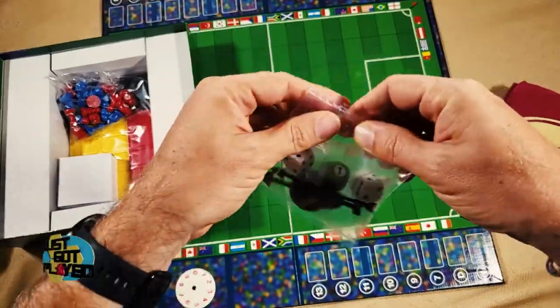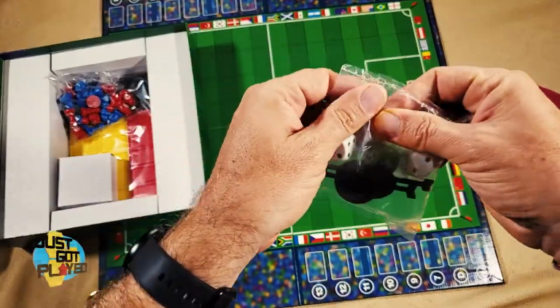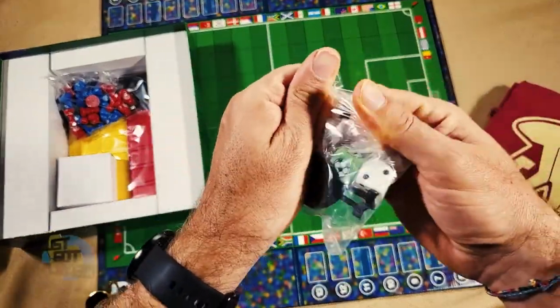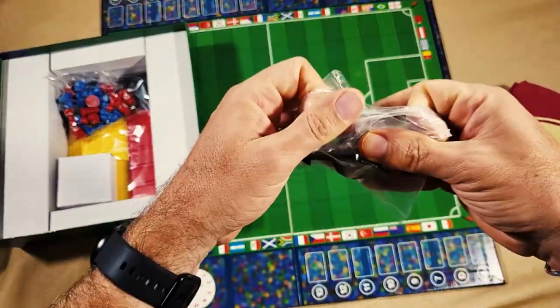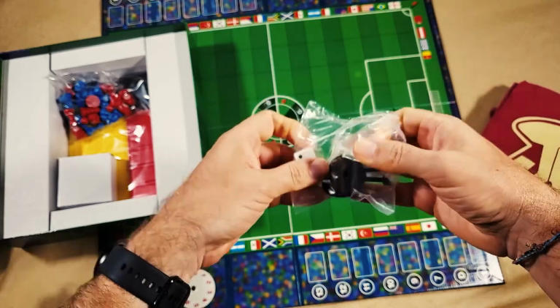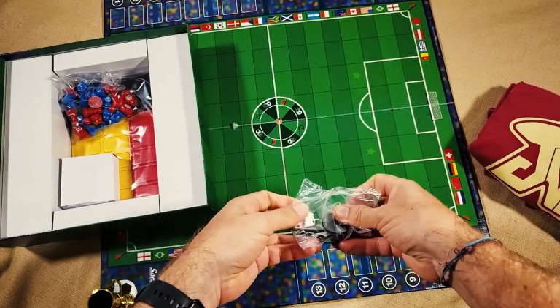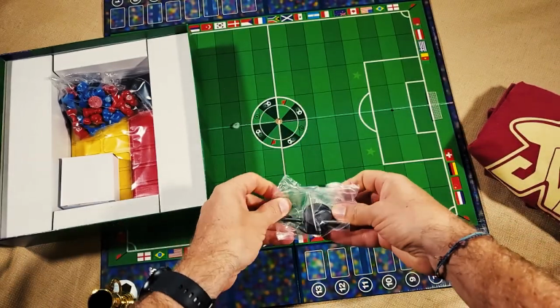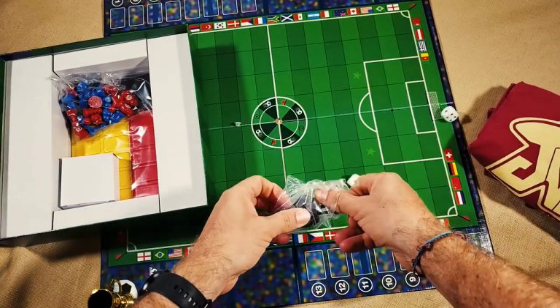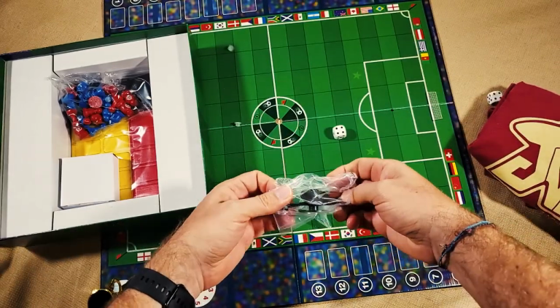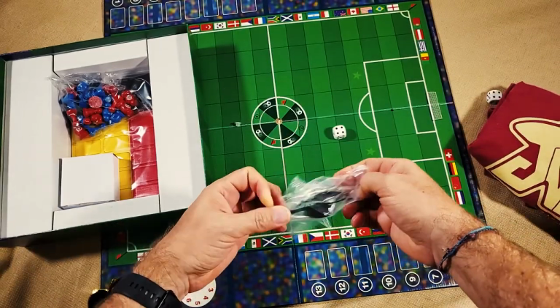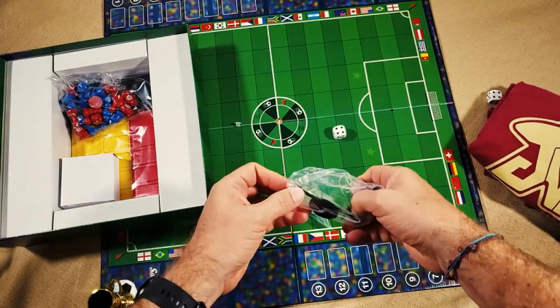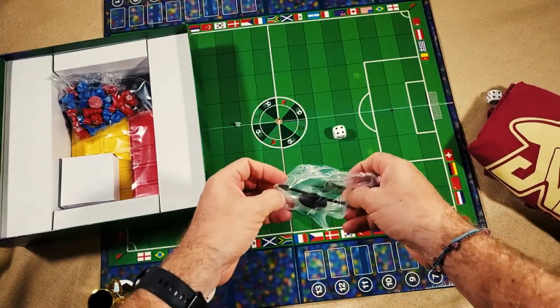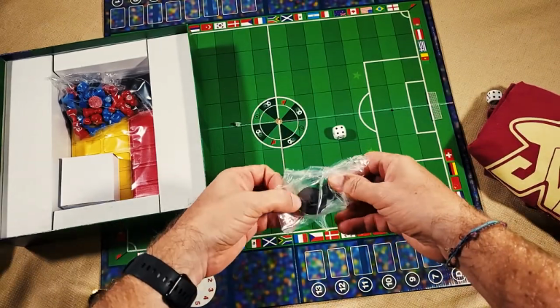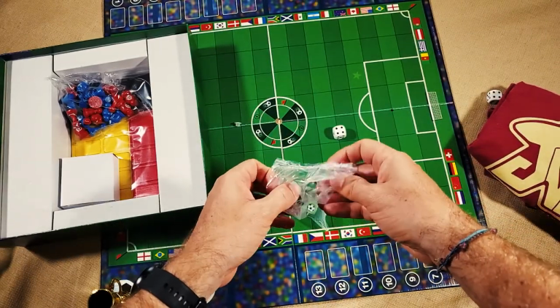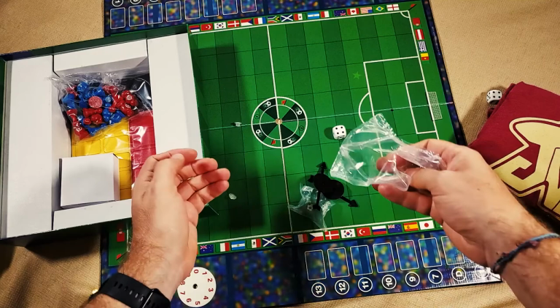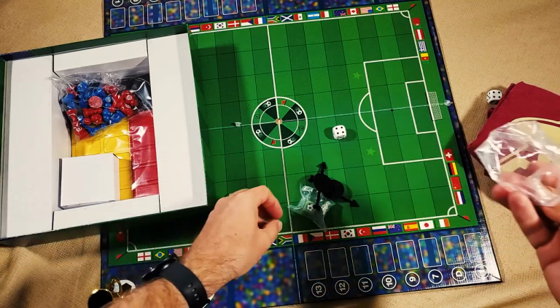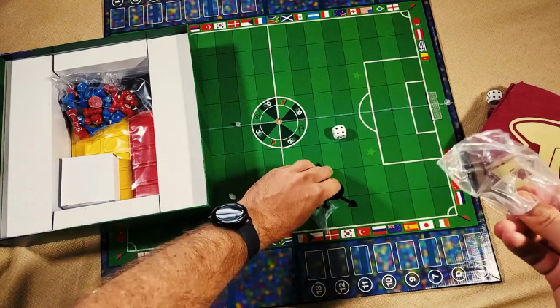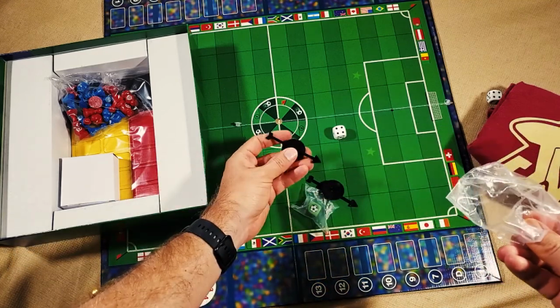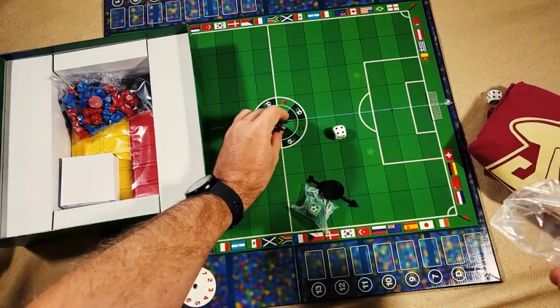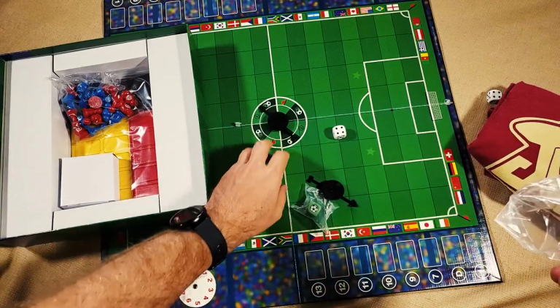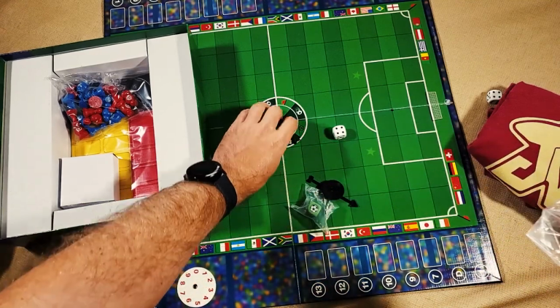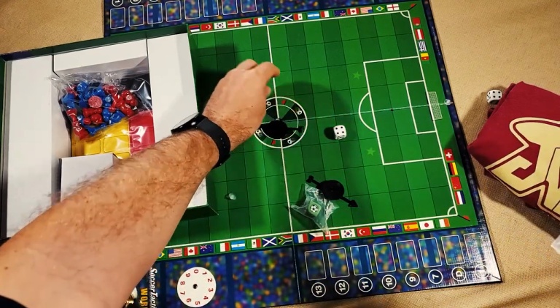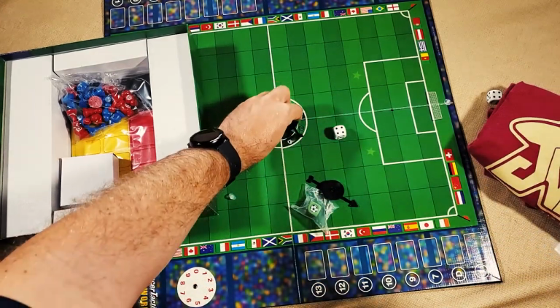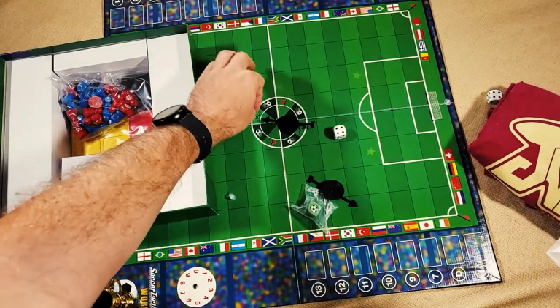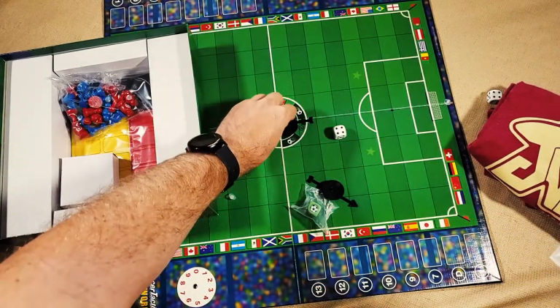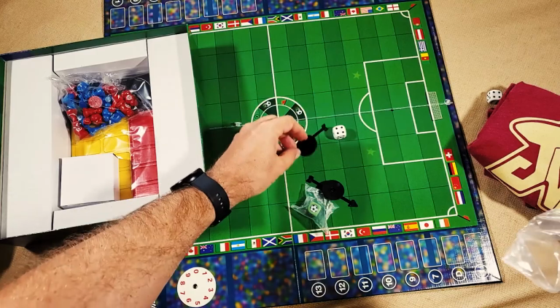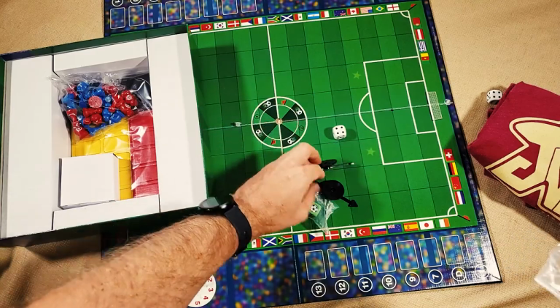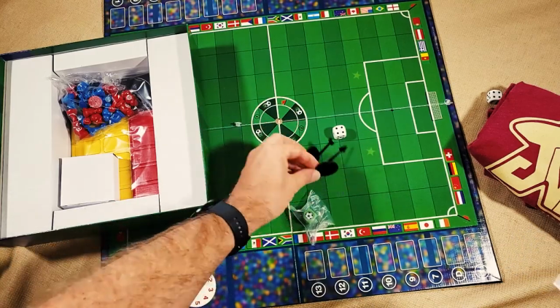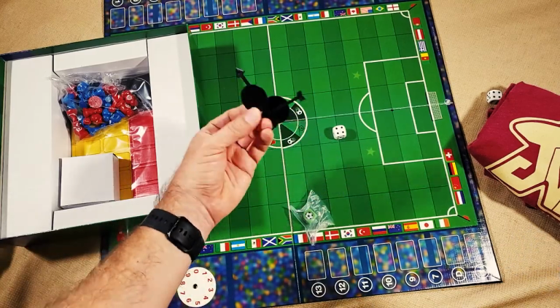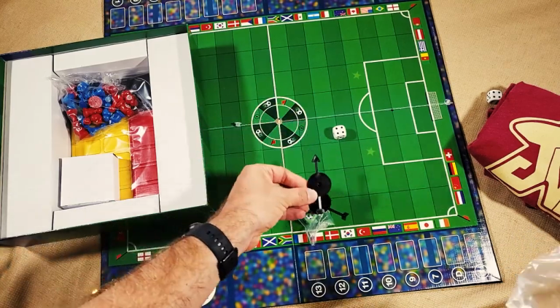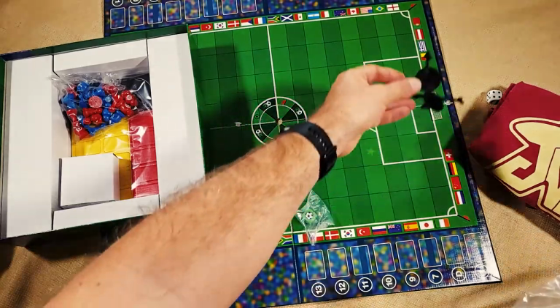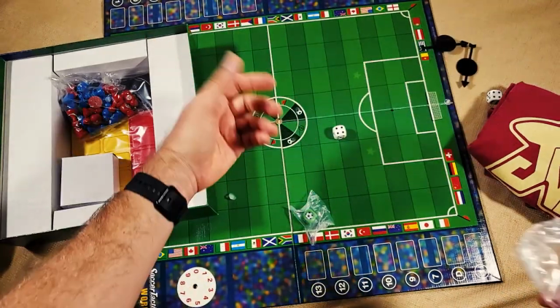Those are the spinners. It comes with two spinners — you can put one in the middle of the board to spin when shooting, and there's a second piece in case the first one gets damaged.